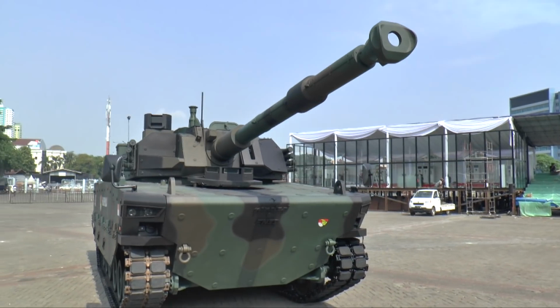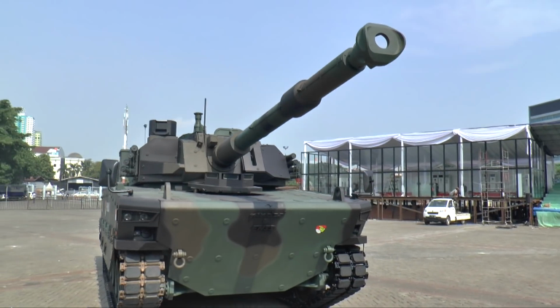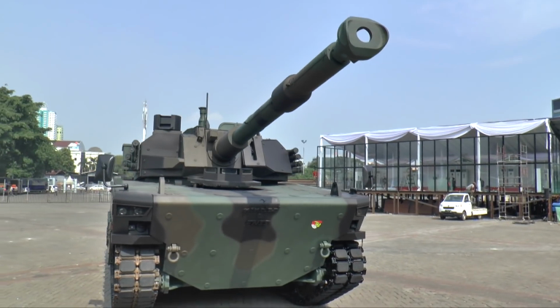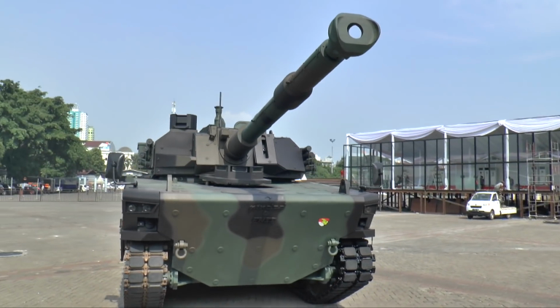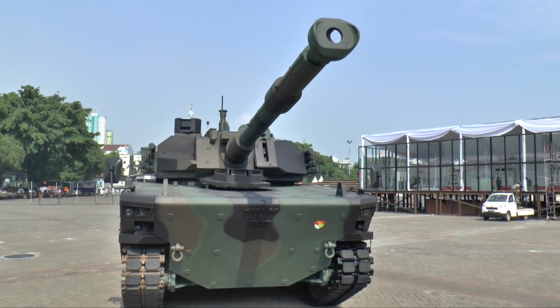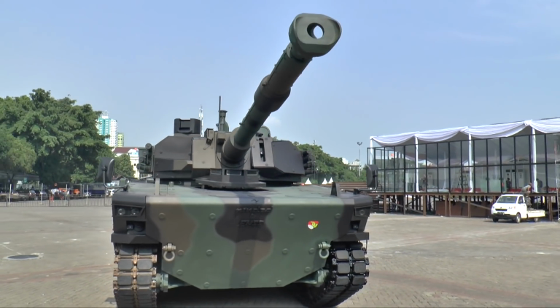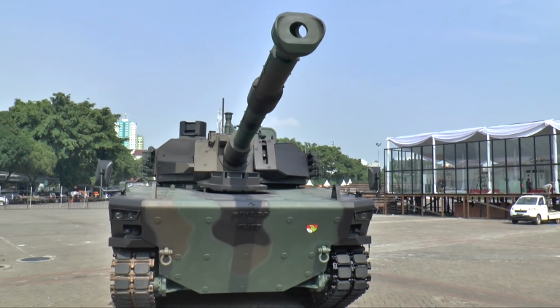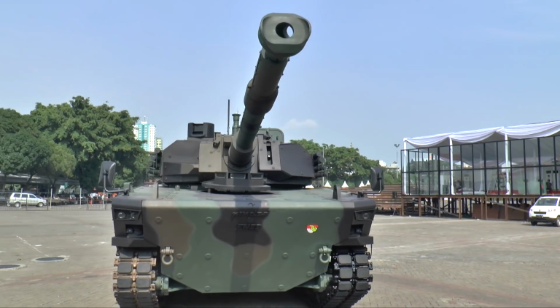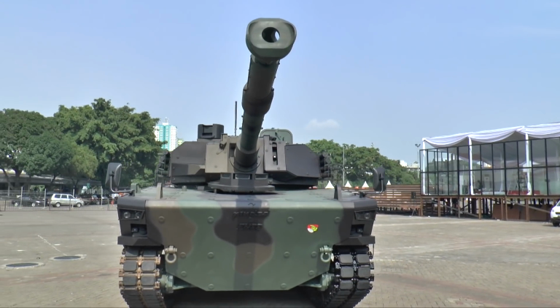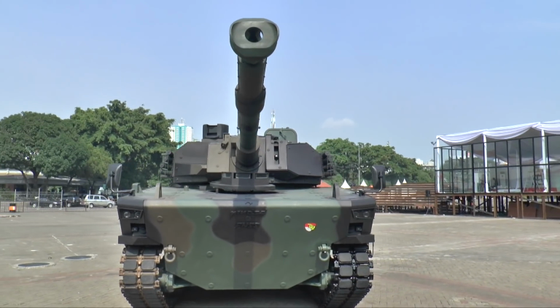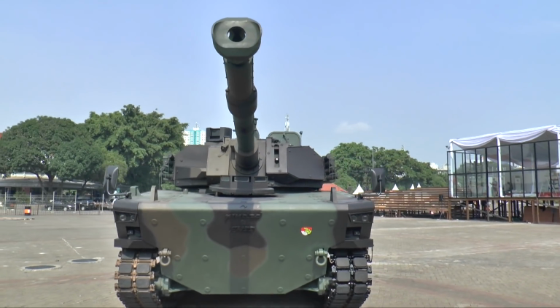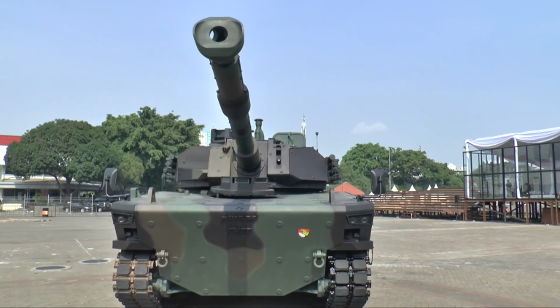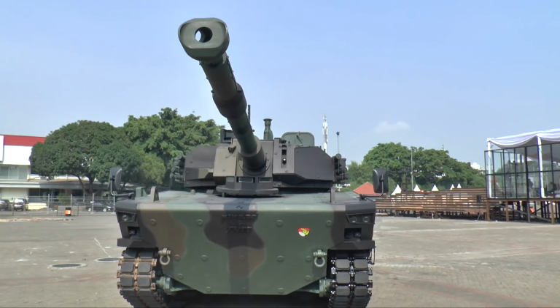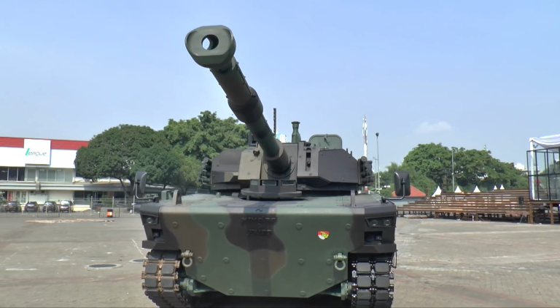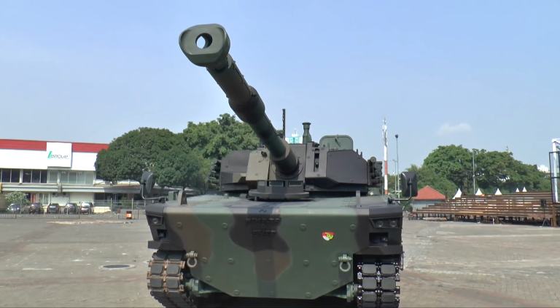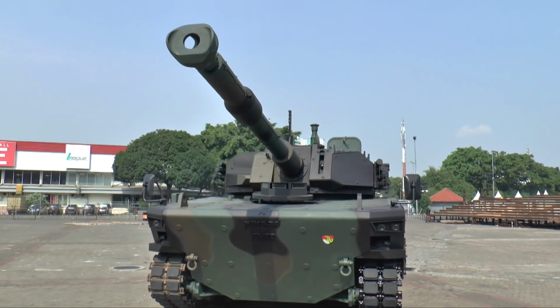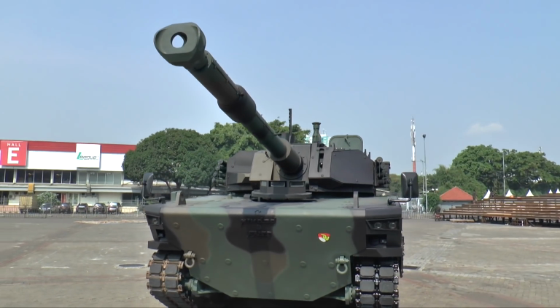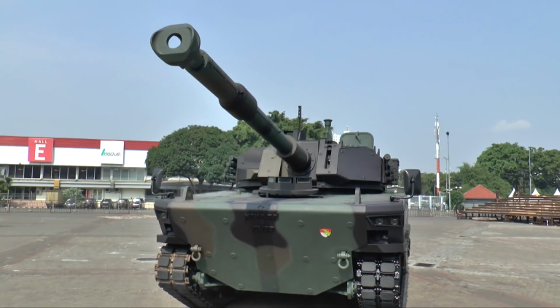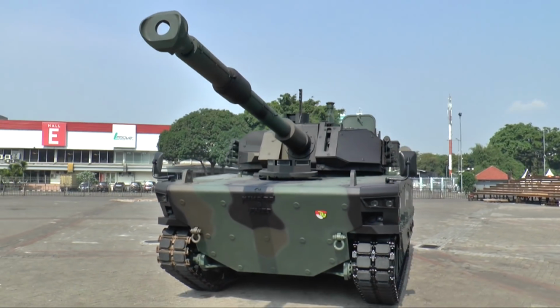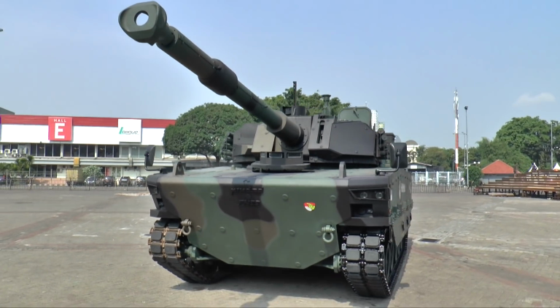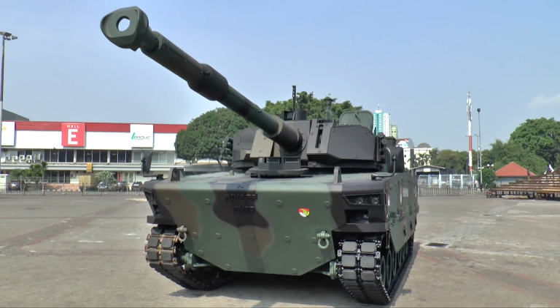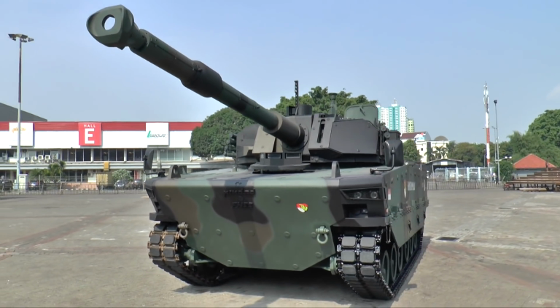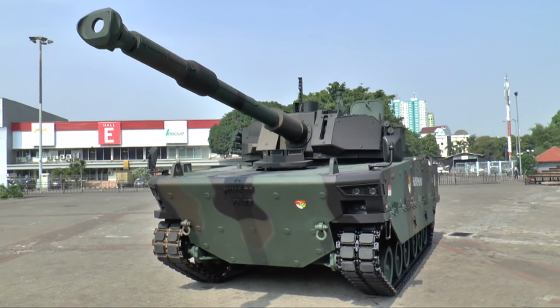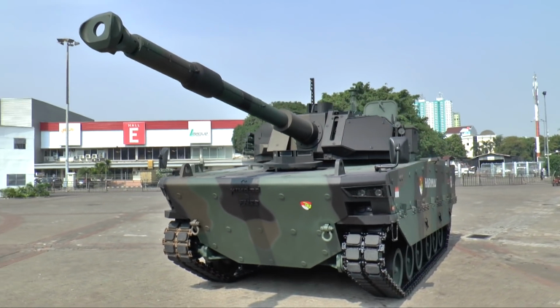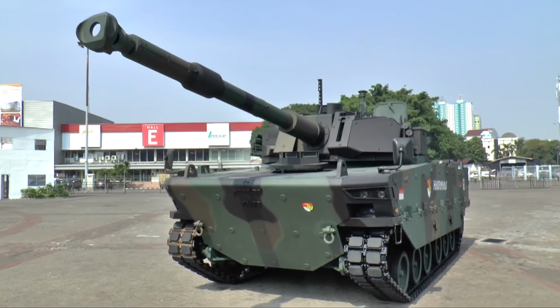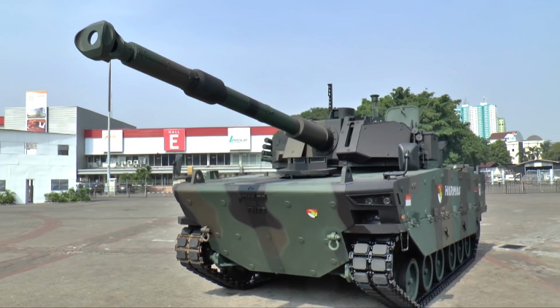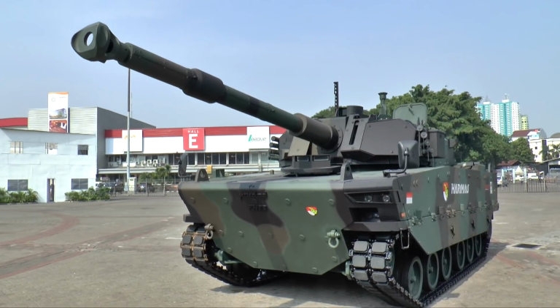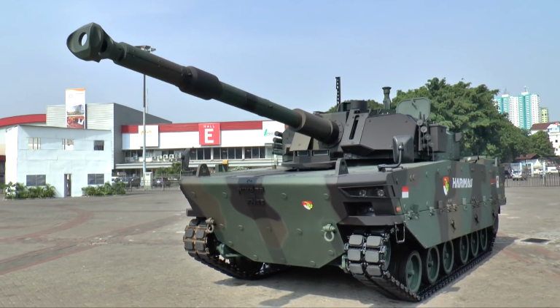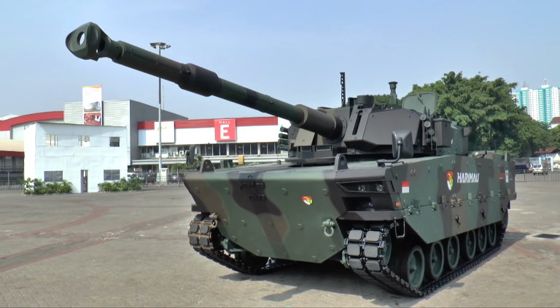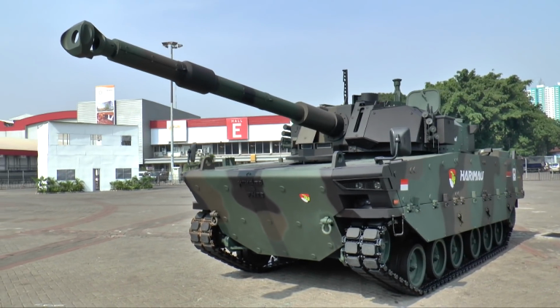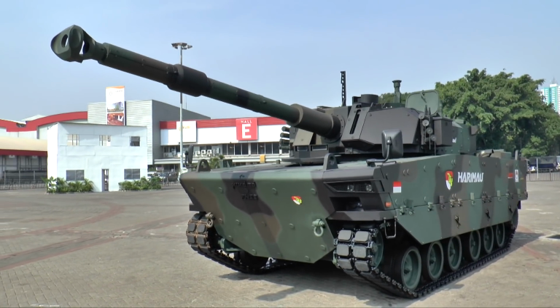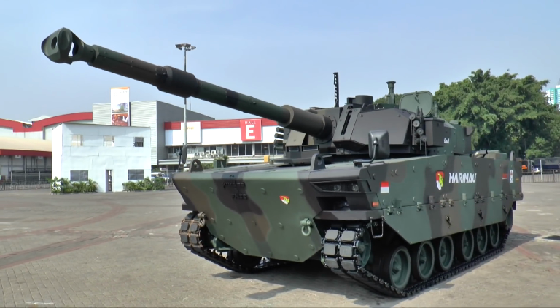What is different about this vehicle is that it is not a heavy tank. Main battle tanks can weigh 60 to 70 tons, but they are not deployable, and indeed in some parts of the world the bridges and the roads will not take their weight.